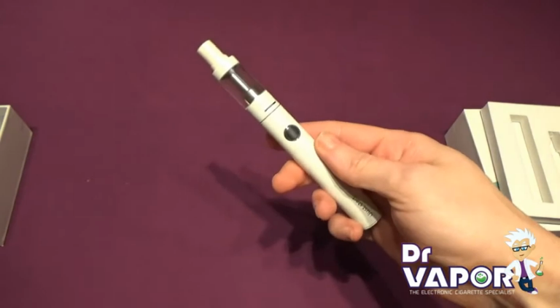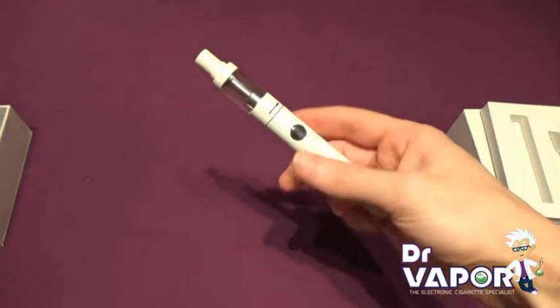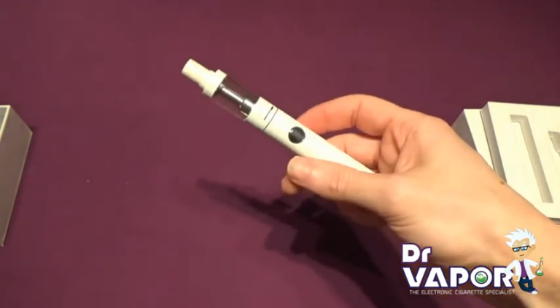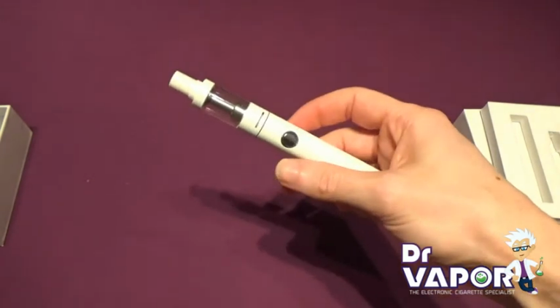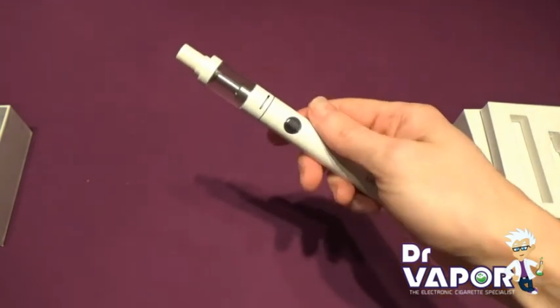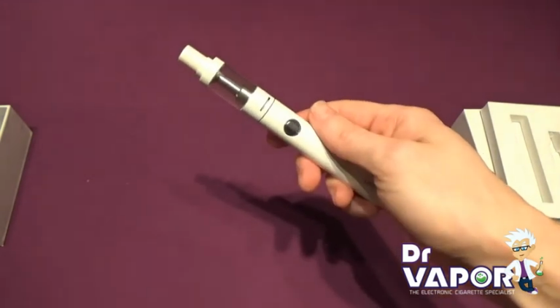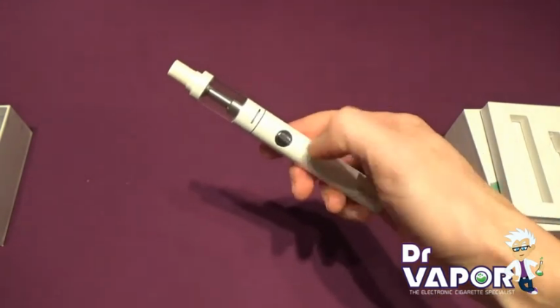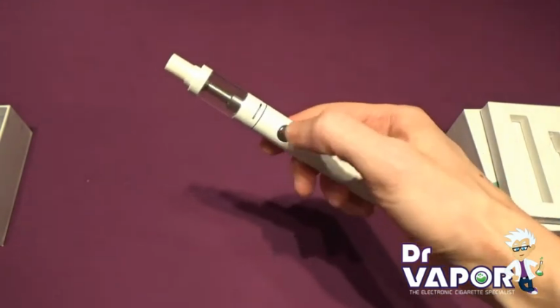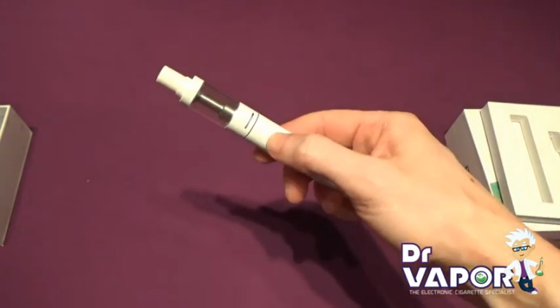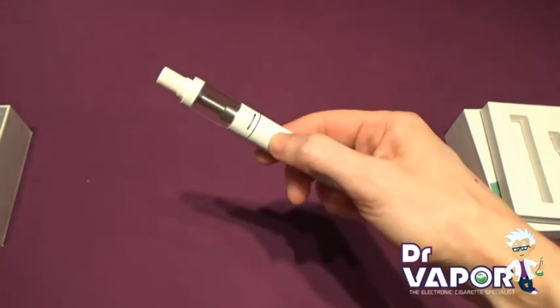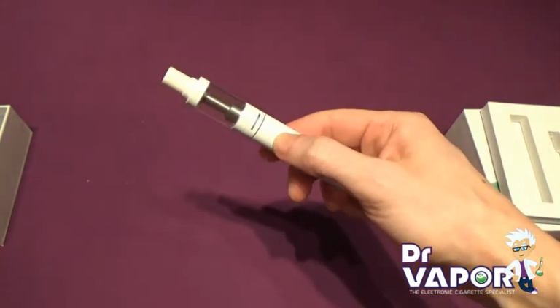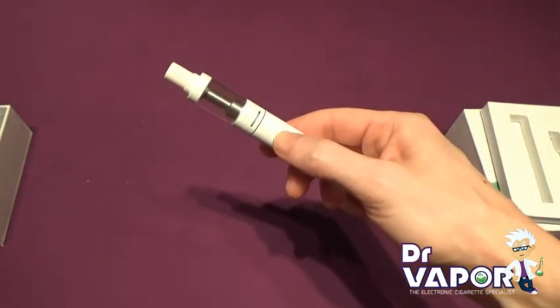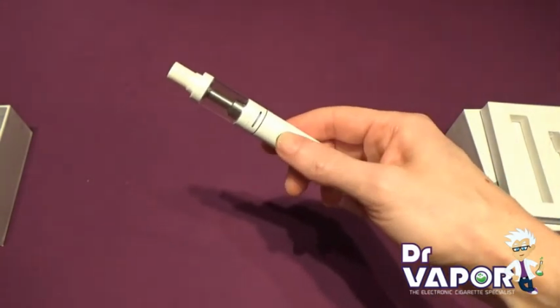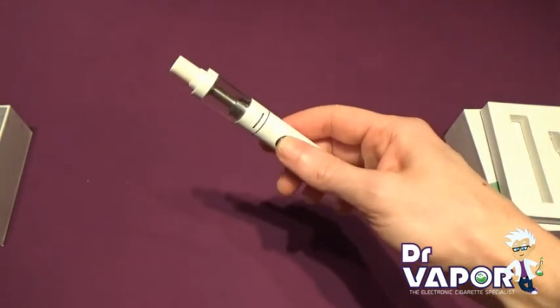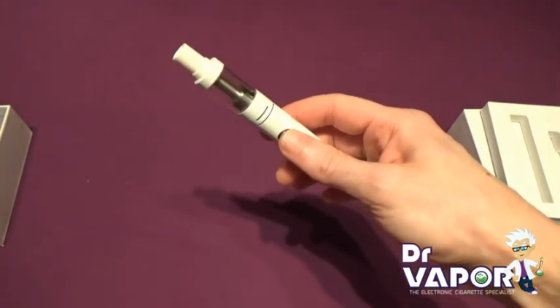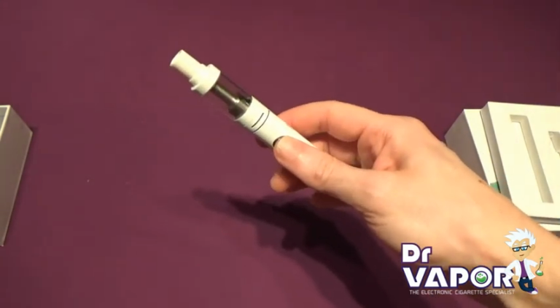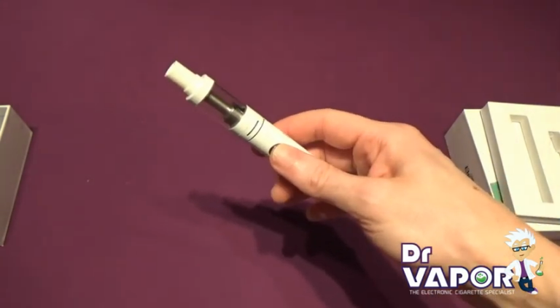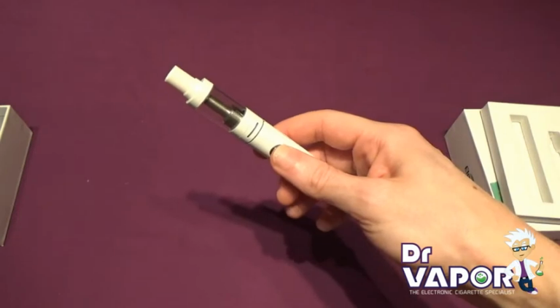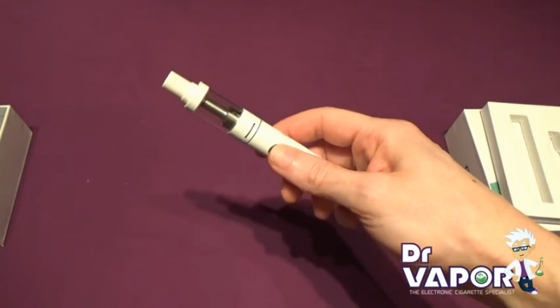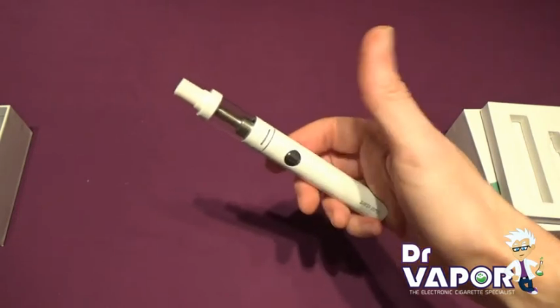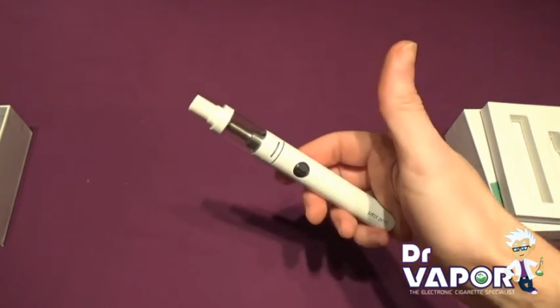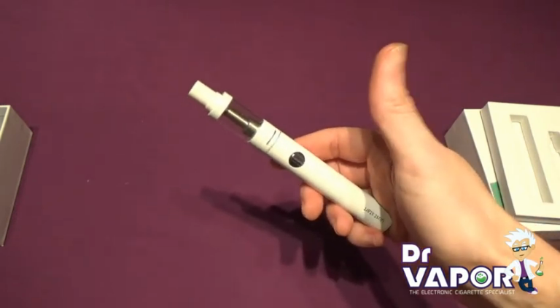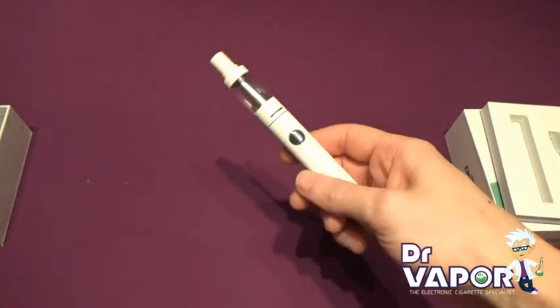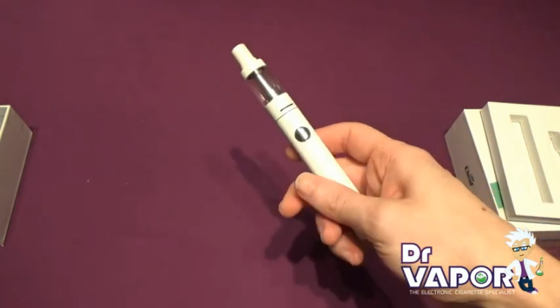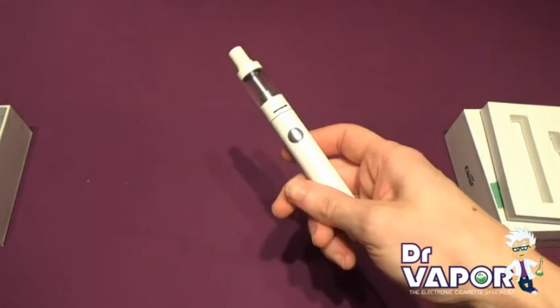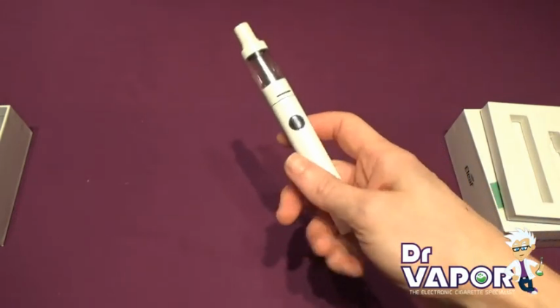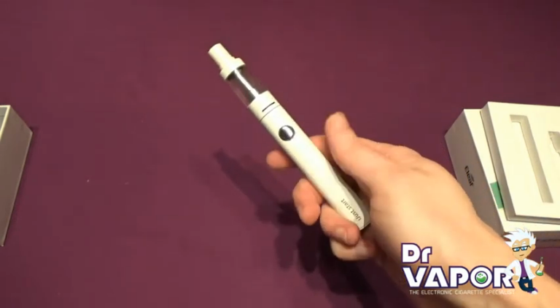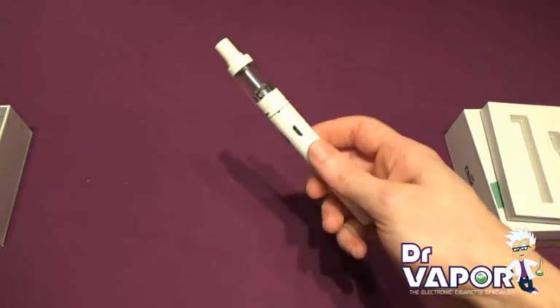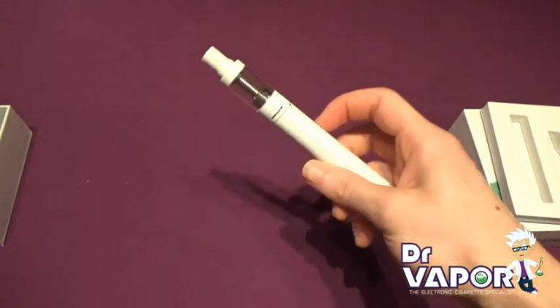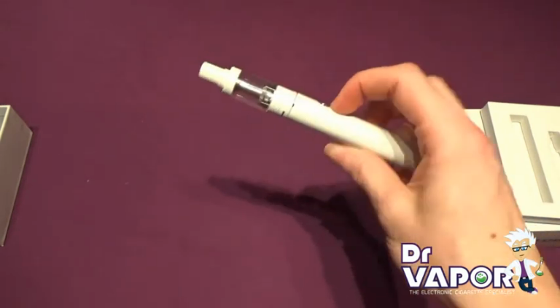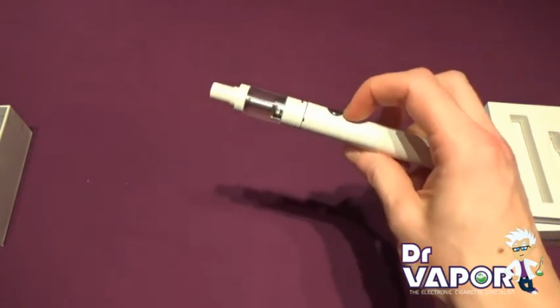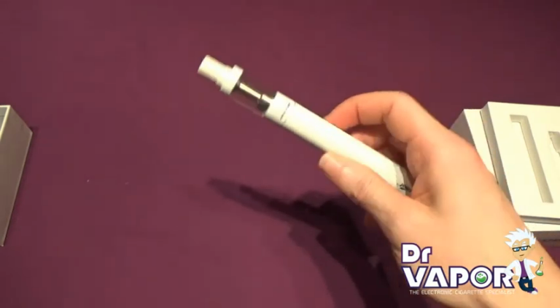To operate it, it's very simple. Simply push the button and hold it as you take your draw, and release when you're done.